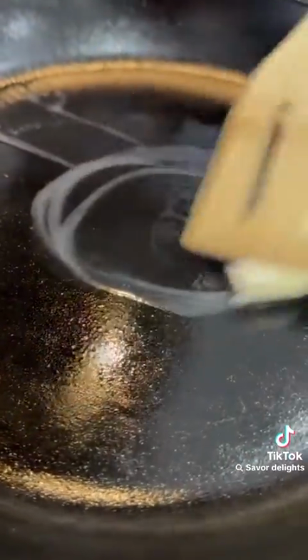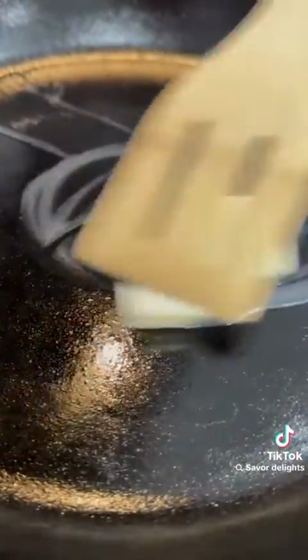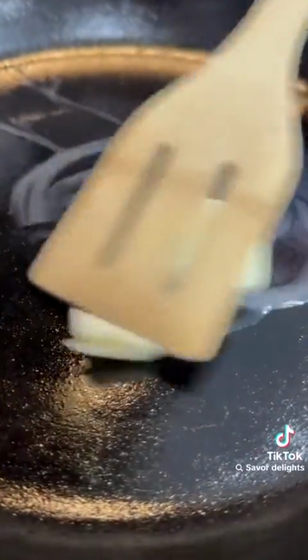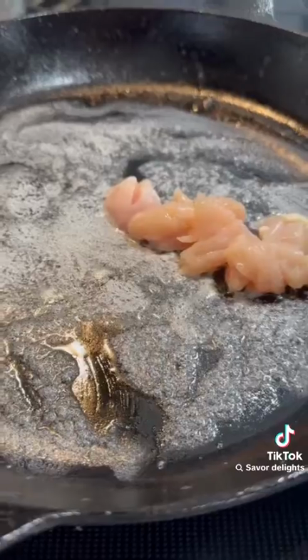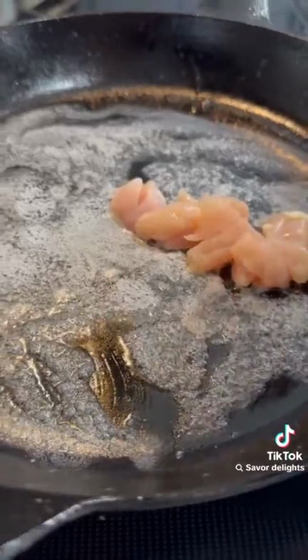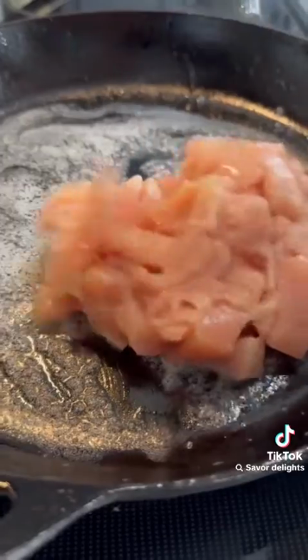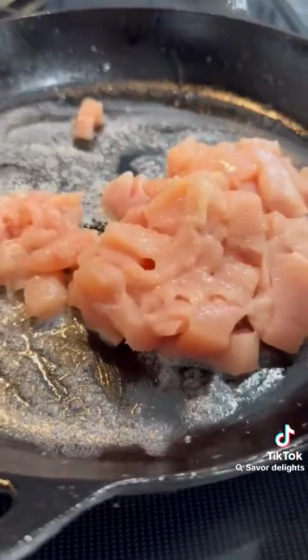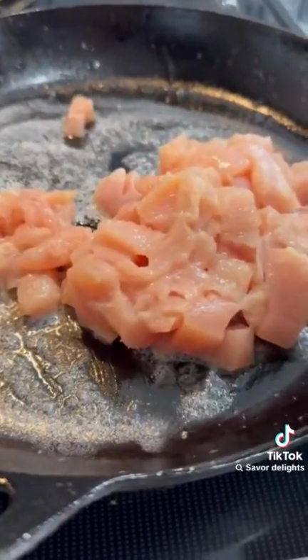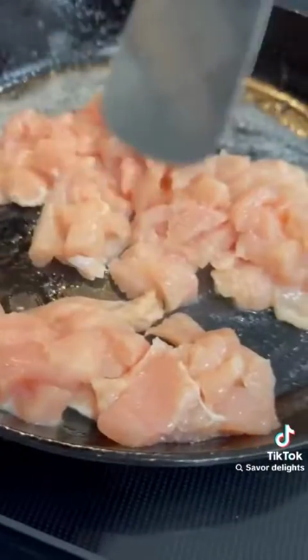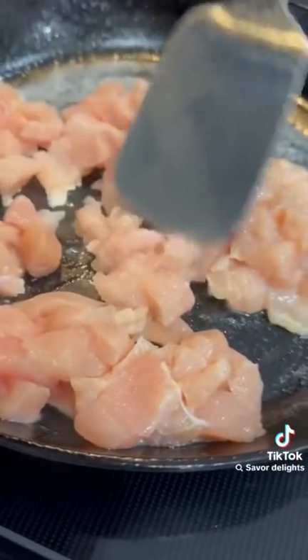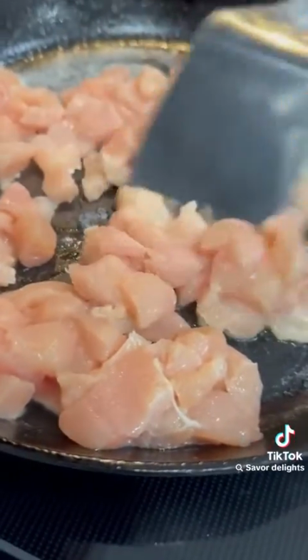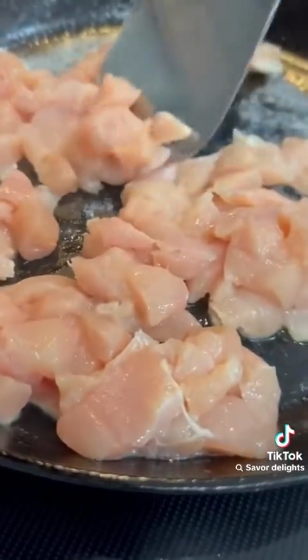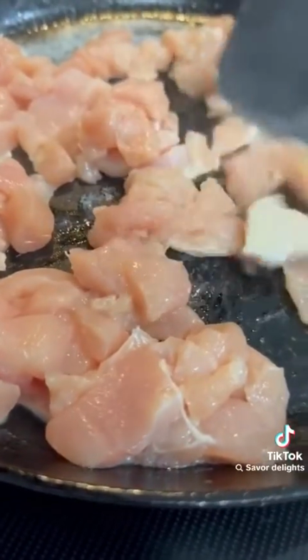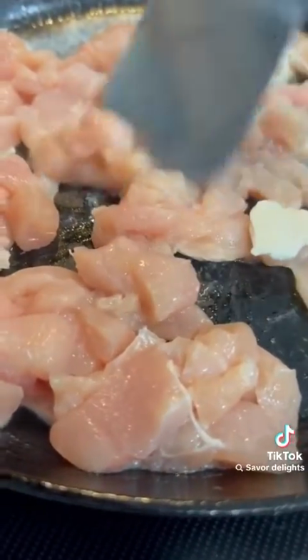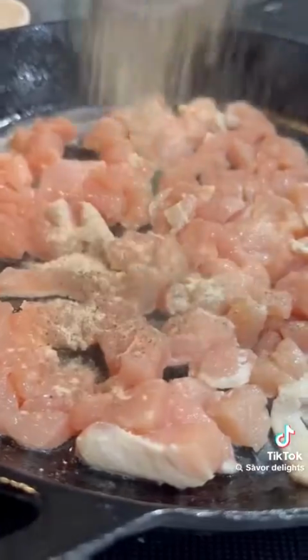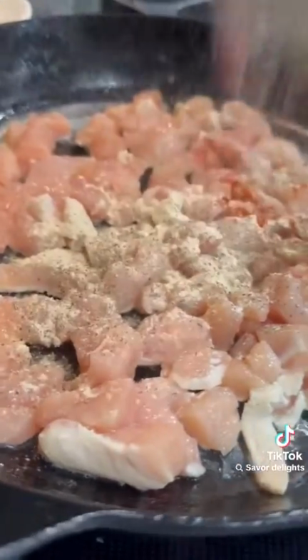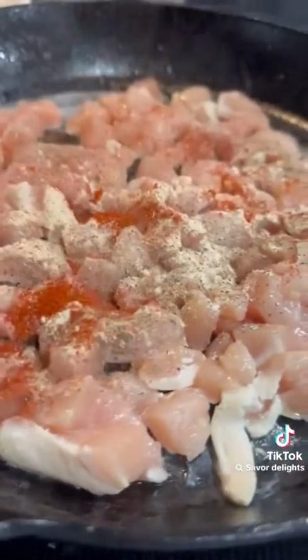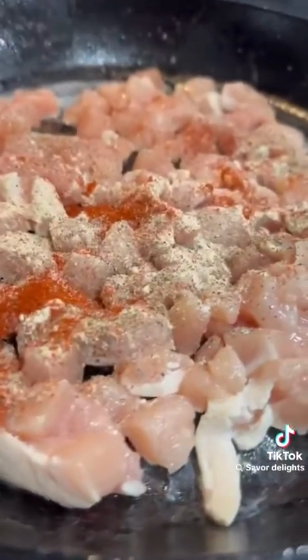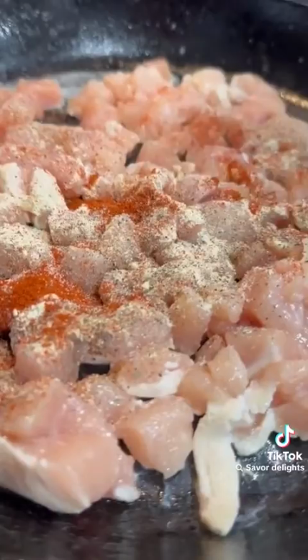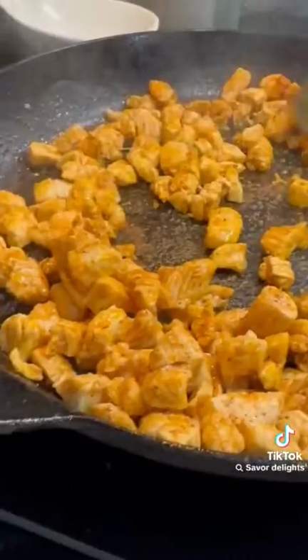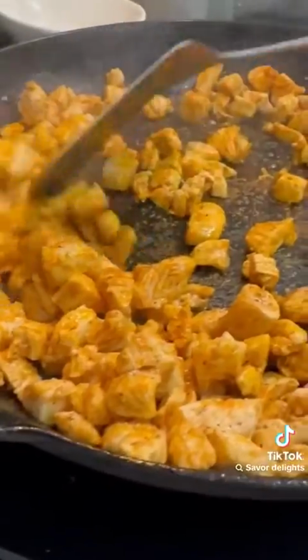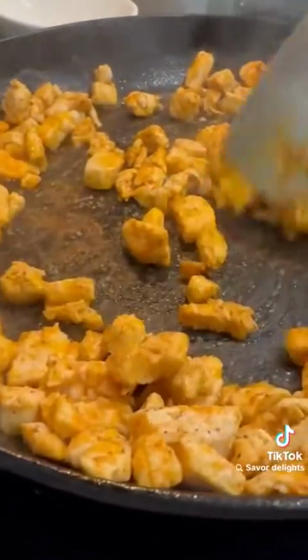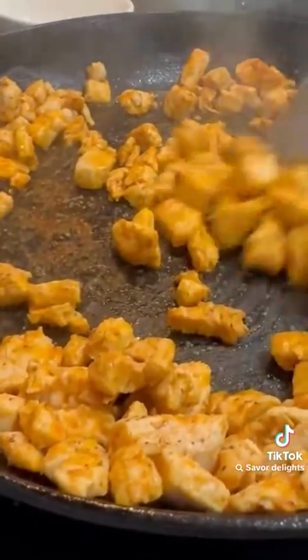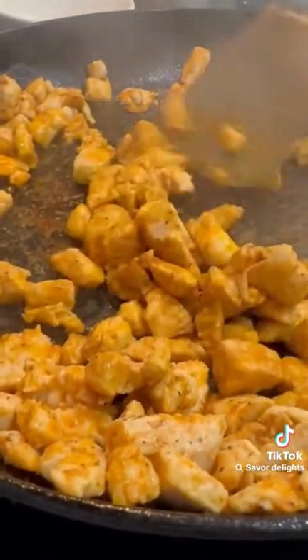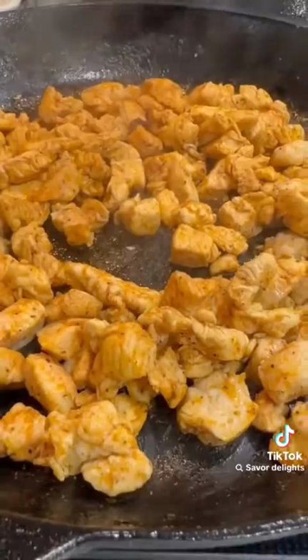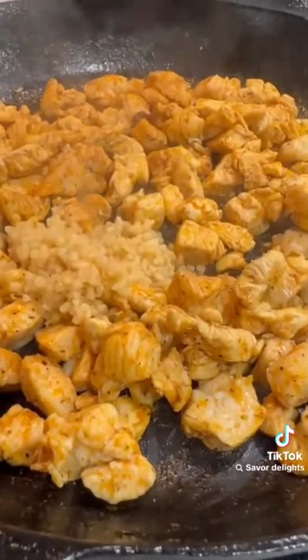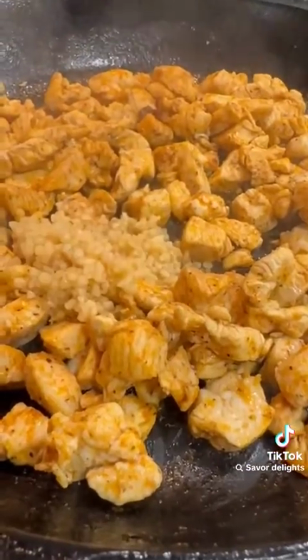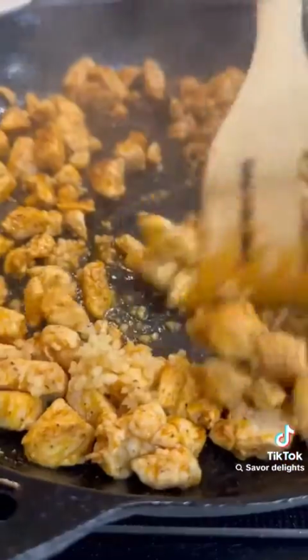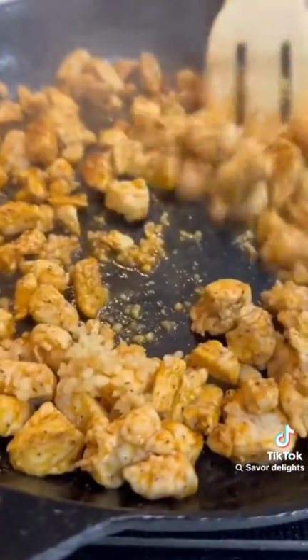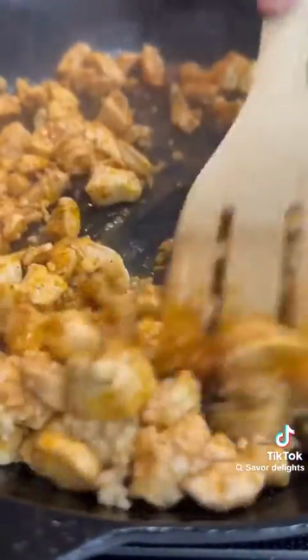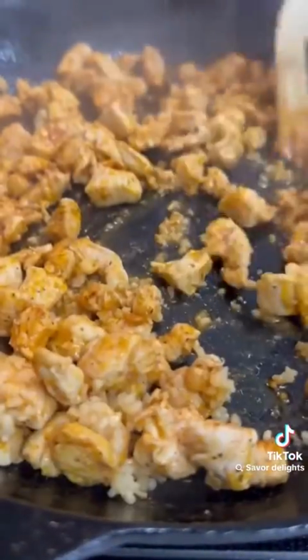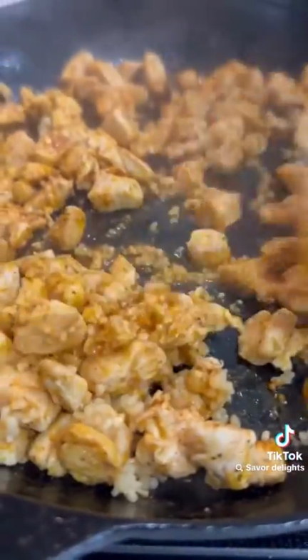While those are cooking, melt a couple tablespoons of butter over medium heat and cube up a pound of chicken, making sure to remove any weird spots. Season that with the seasonings listed below and let it cook until it's nice and golden brown, then lower the heat and throw in your minced garlic.